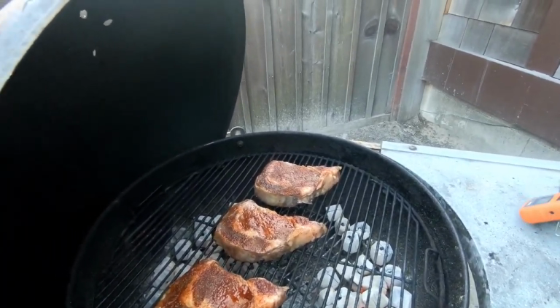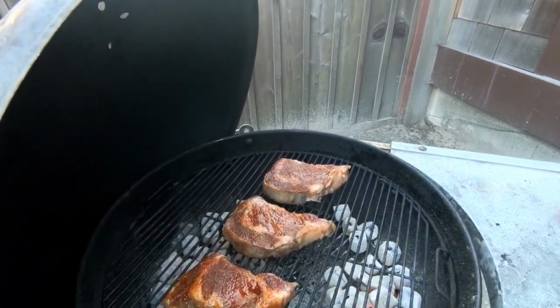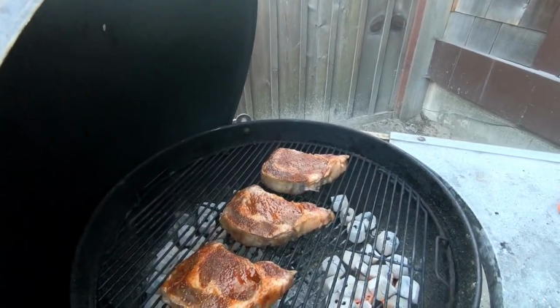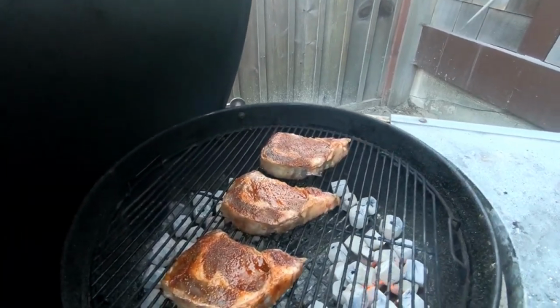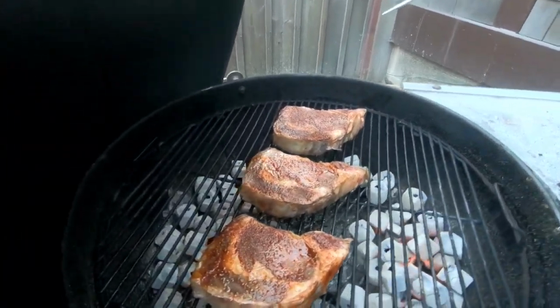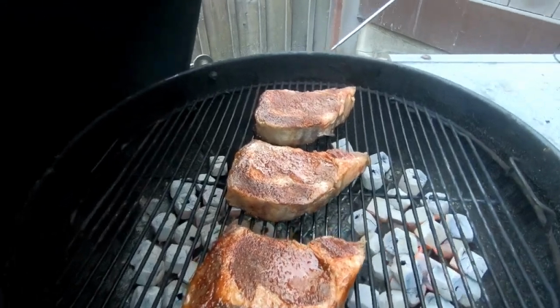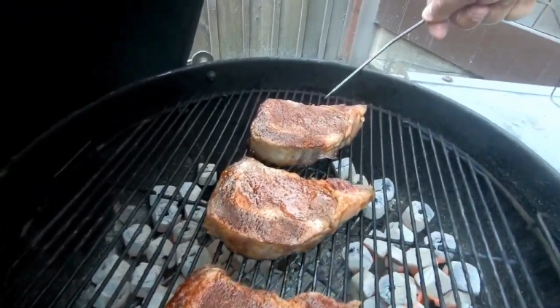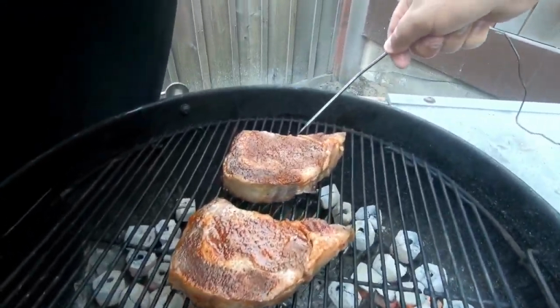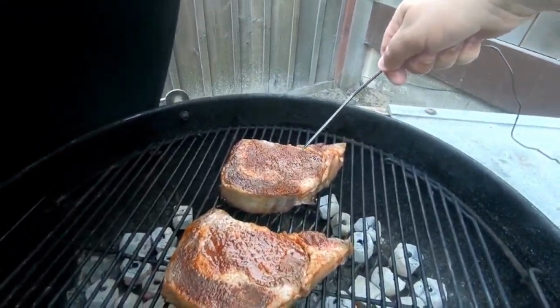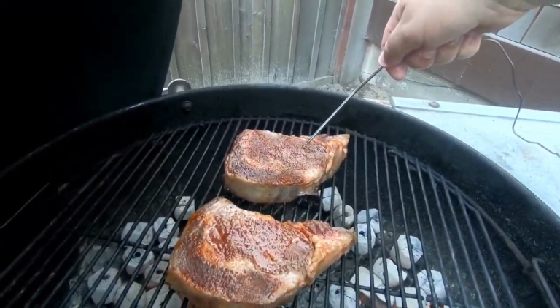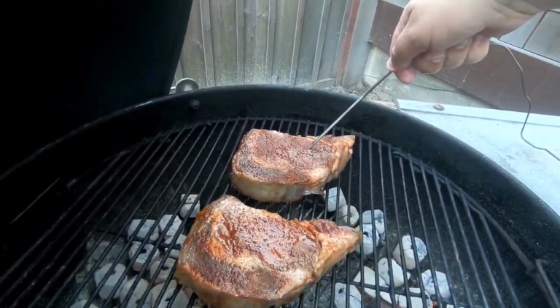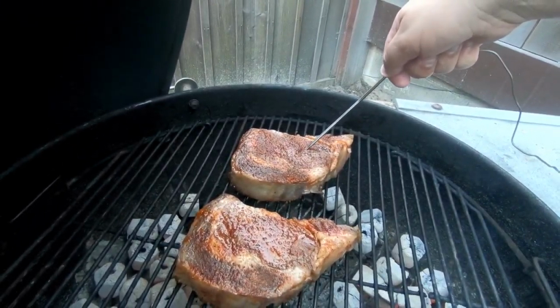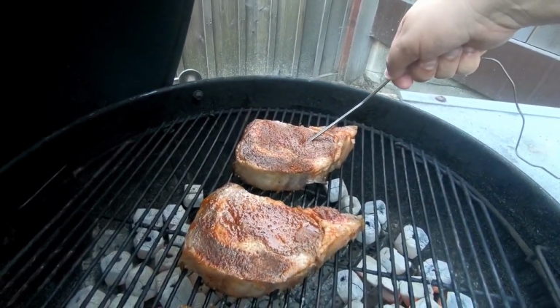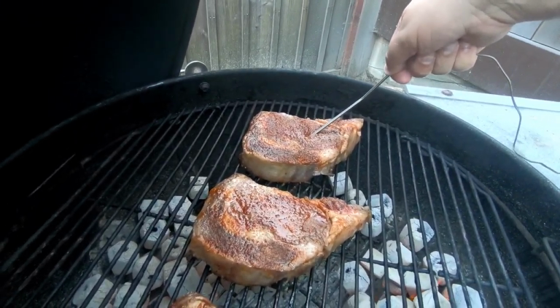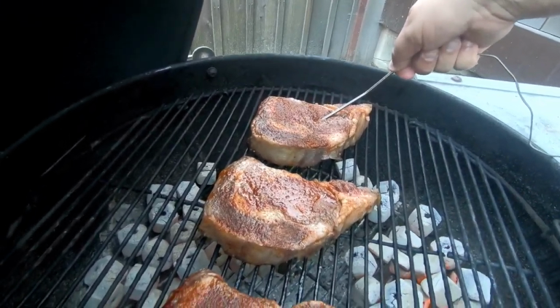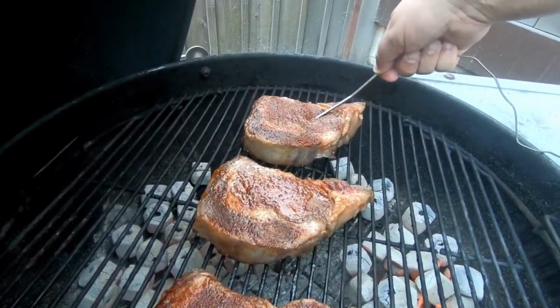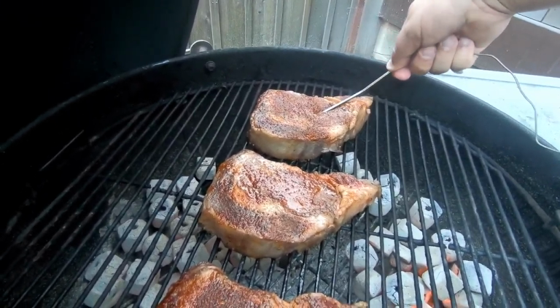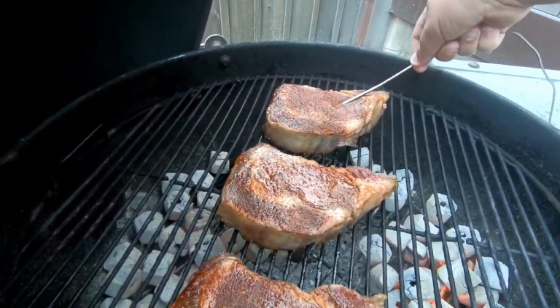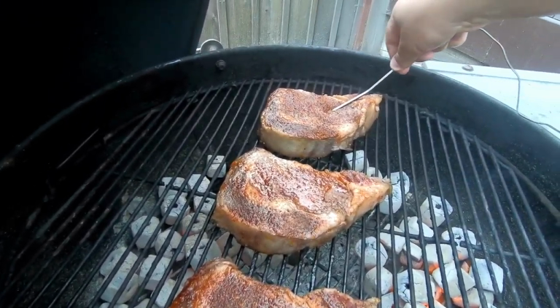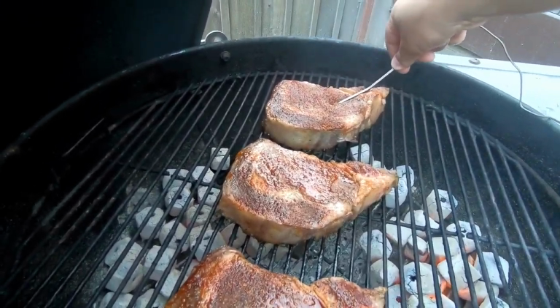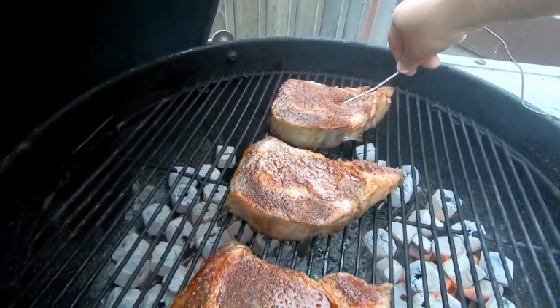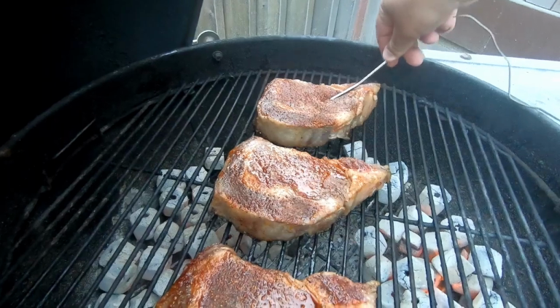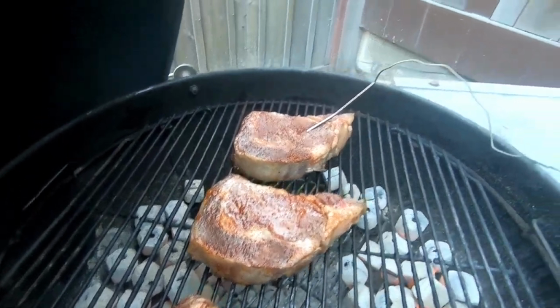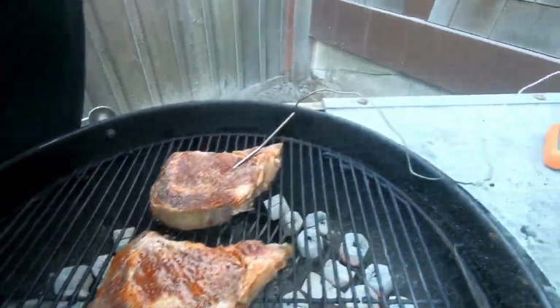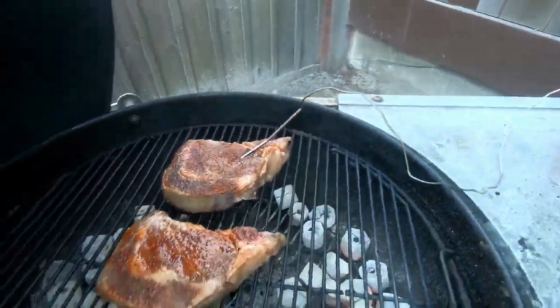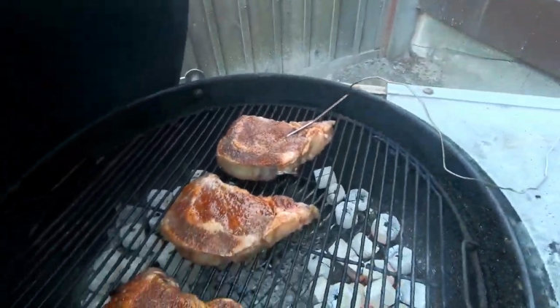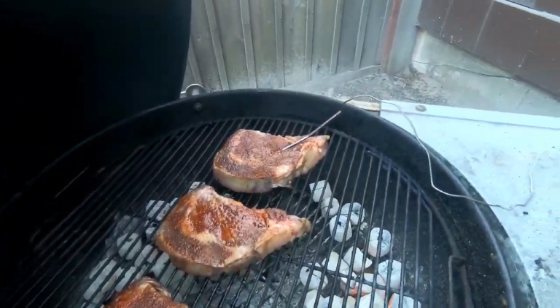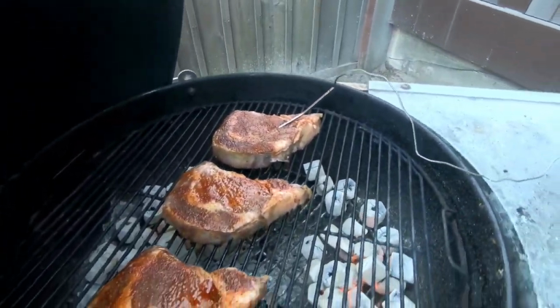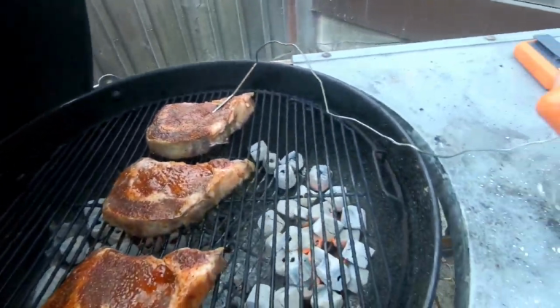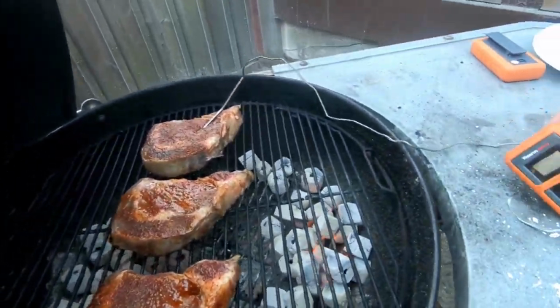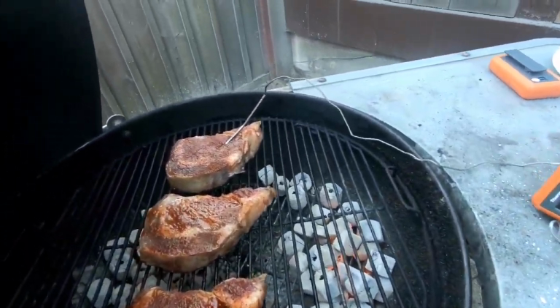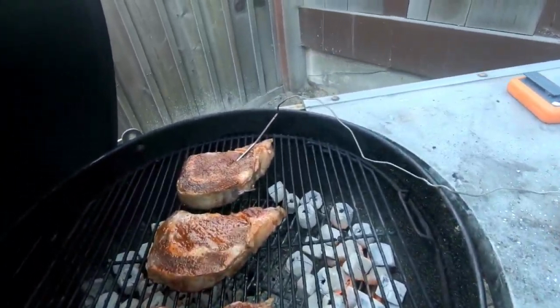Always insert the temperature probe in the very middle one — the medius one — at halfway in center.